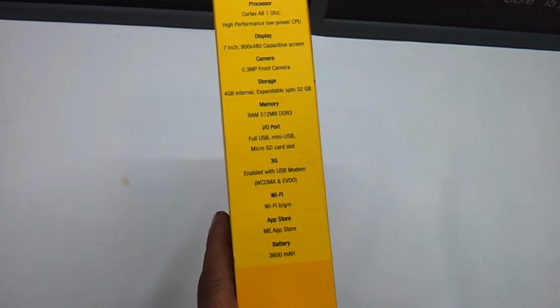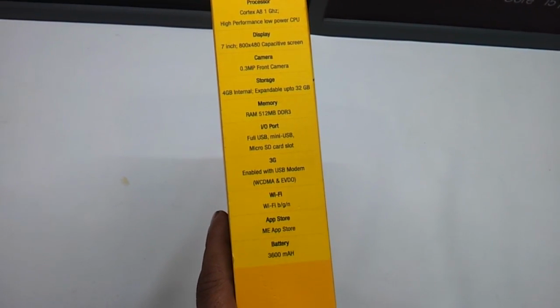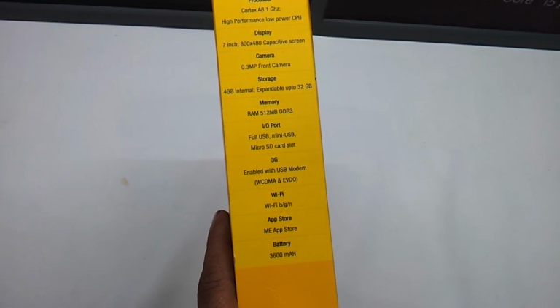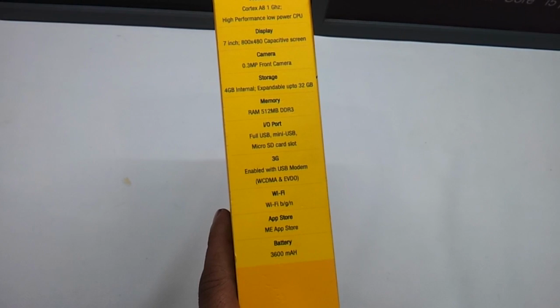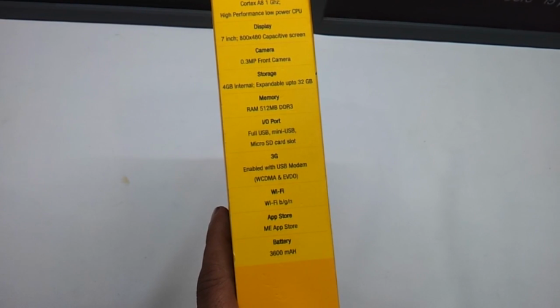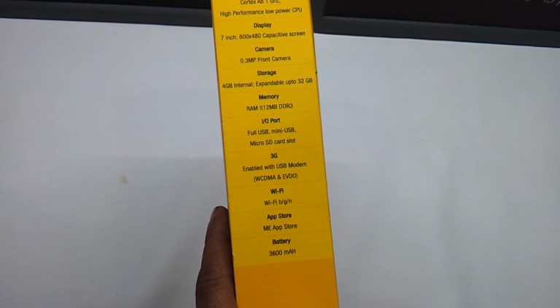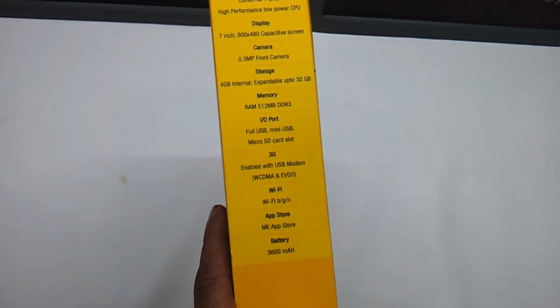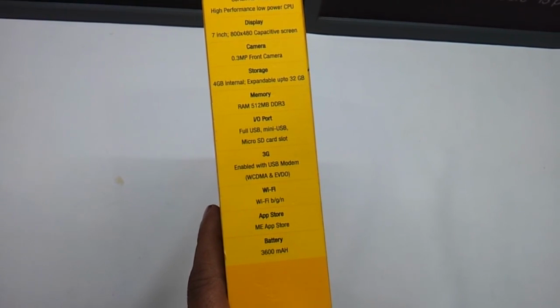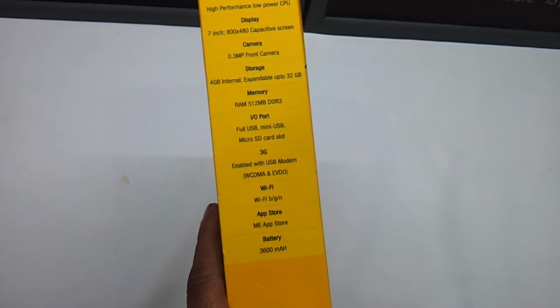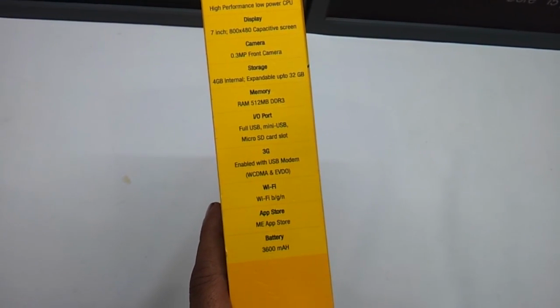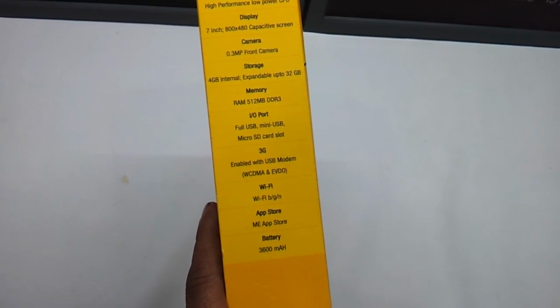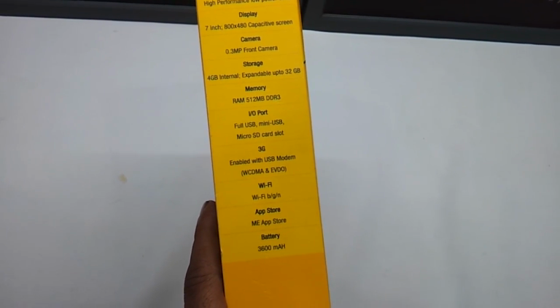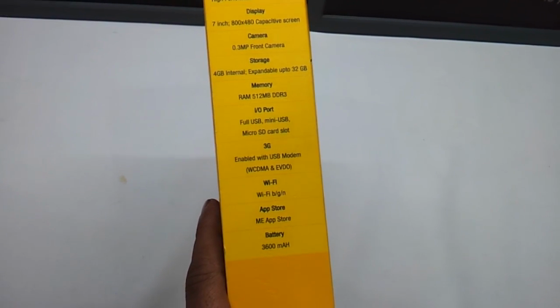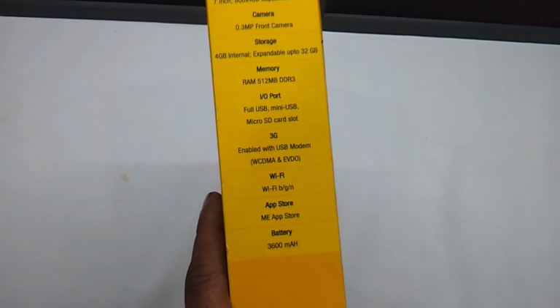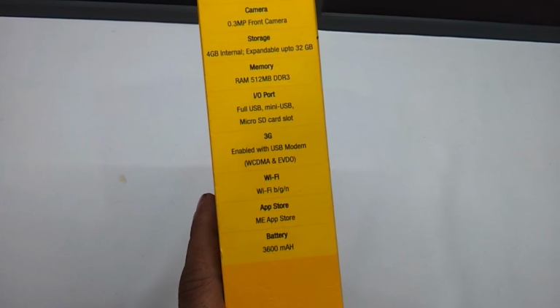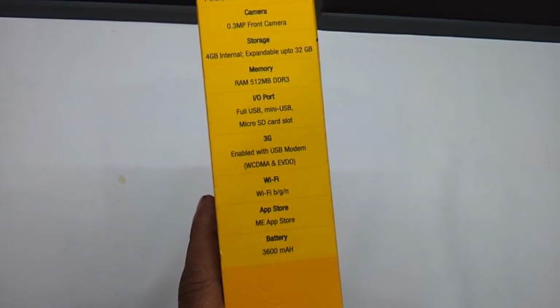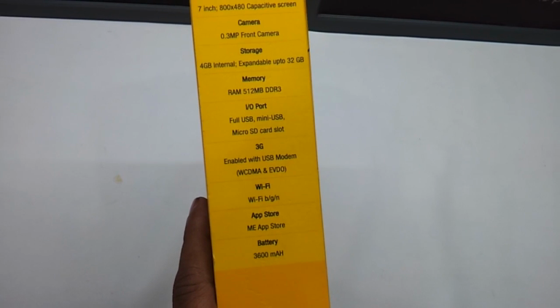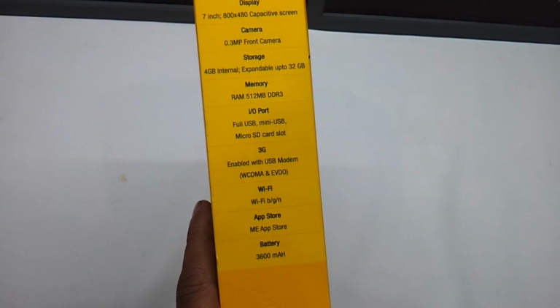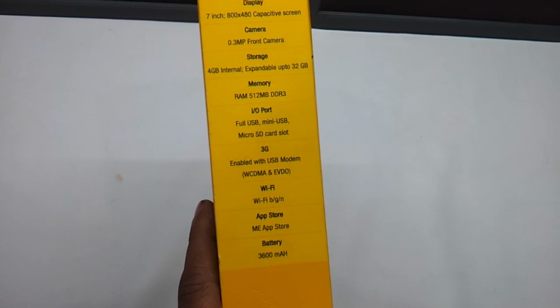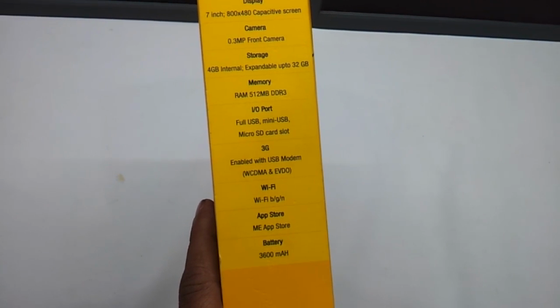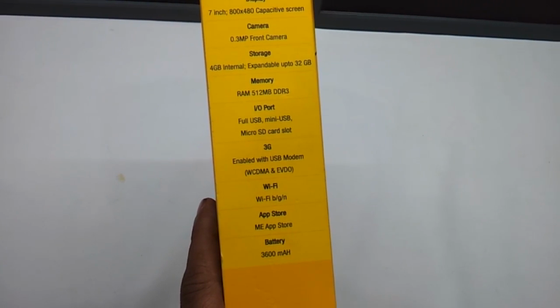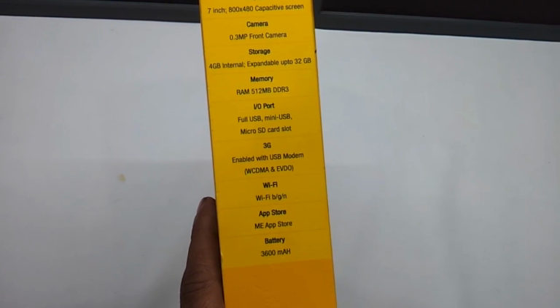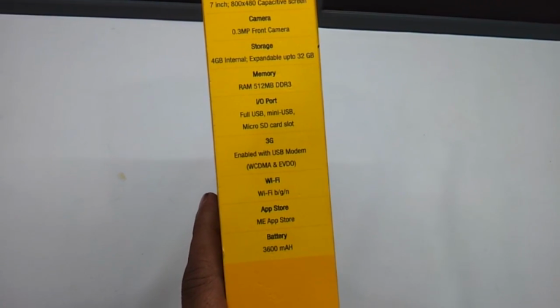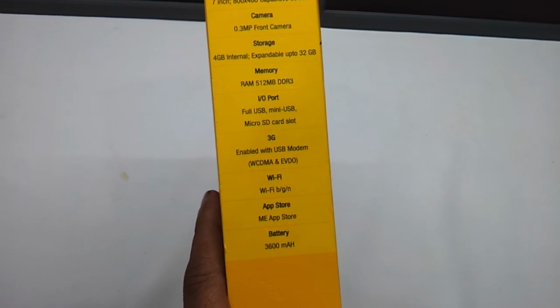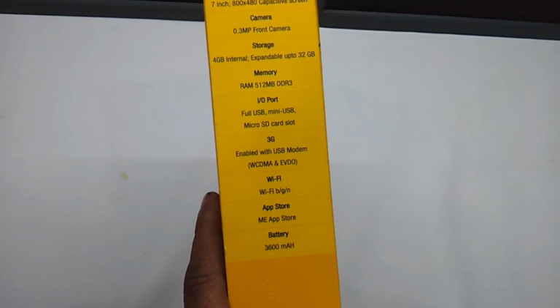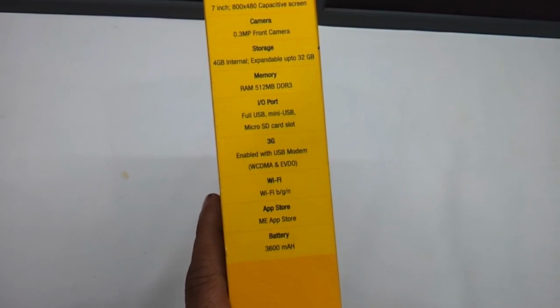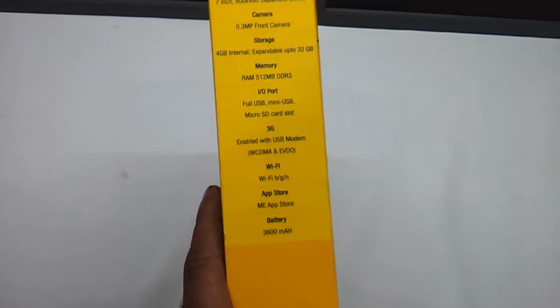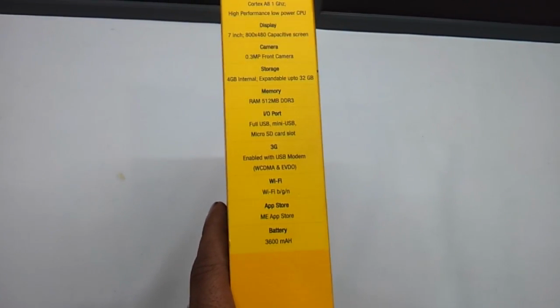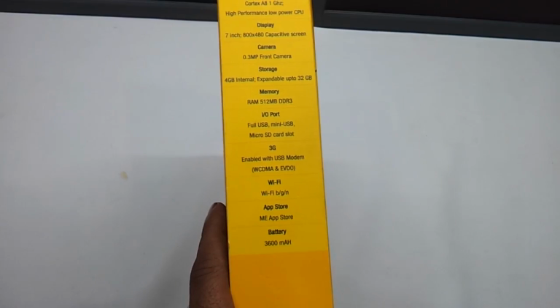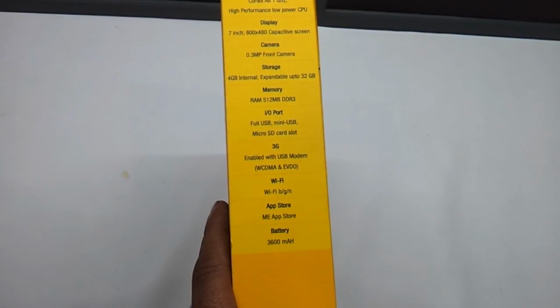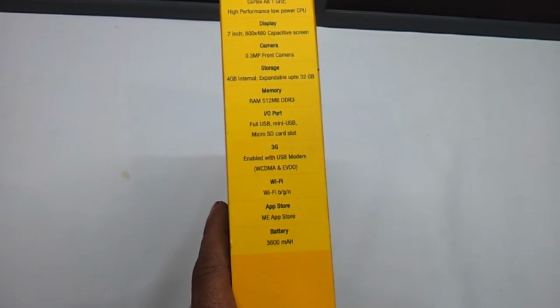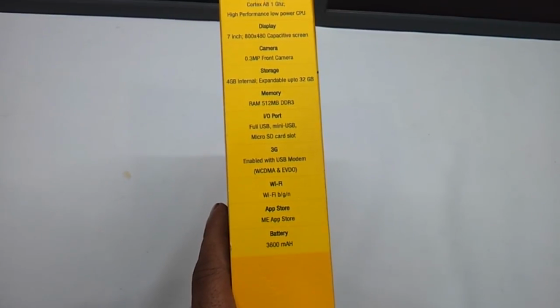There is no Bluetooth at all. The Wi-Fi is BGN so you can browse up to 150 Mbps. It does not have a Google Android app store — it has got an HCL Mi app store only, and the battery is around 3600 mAh.